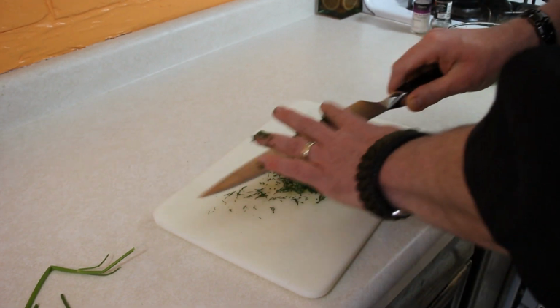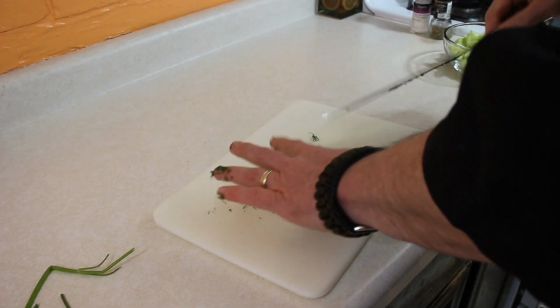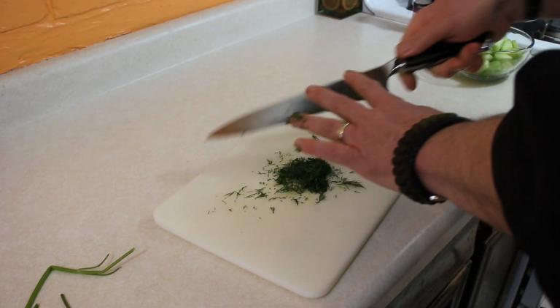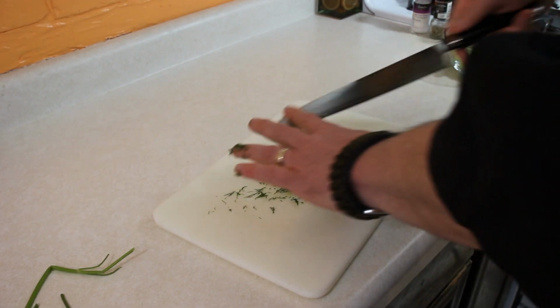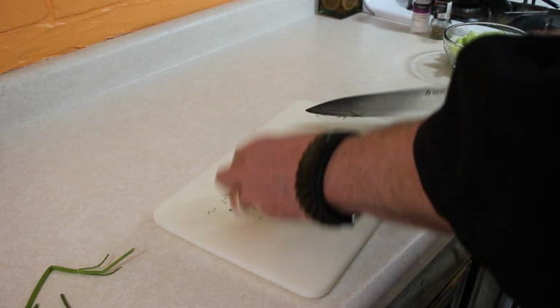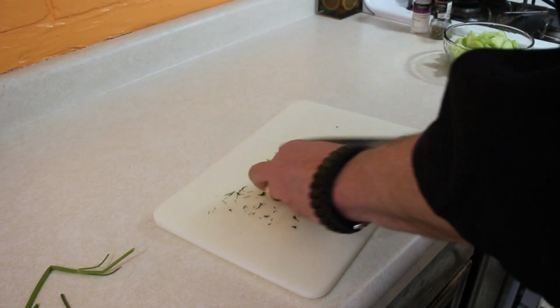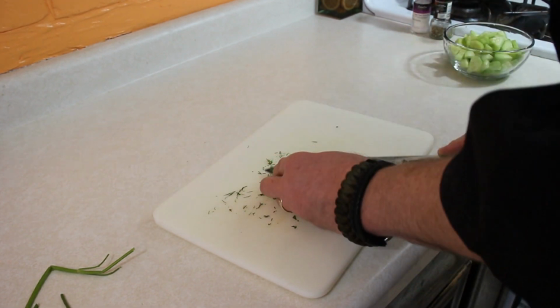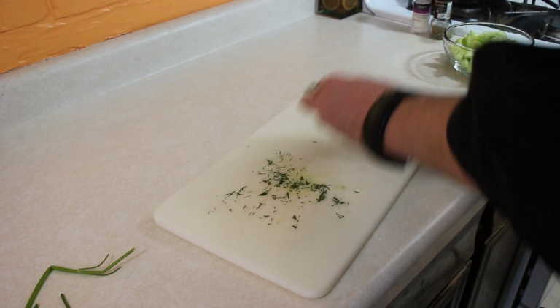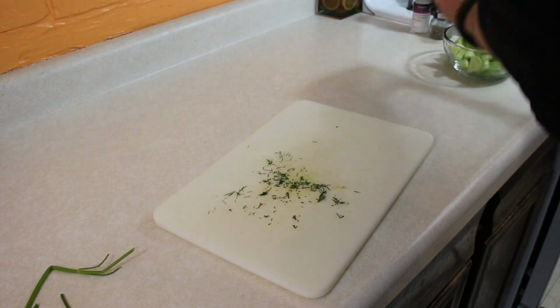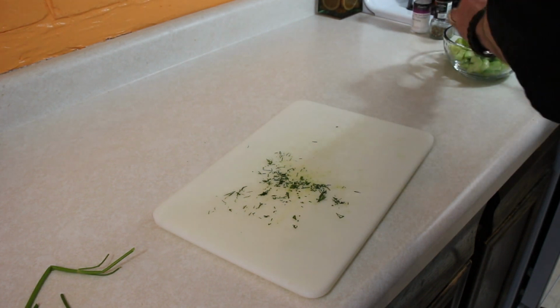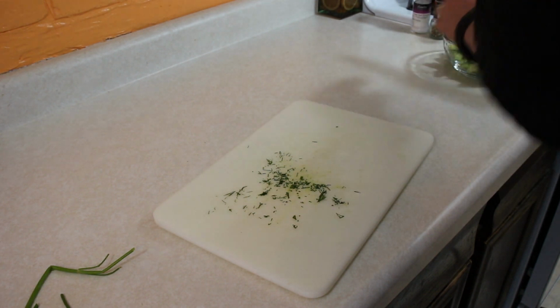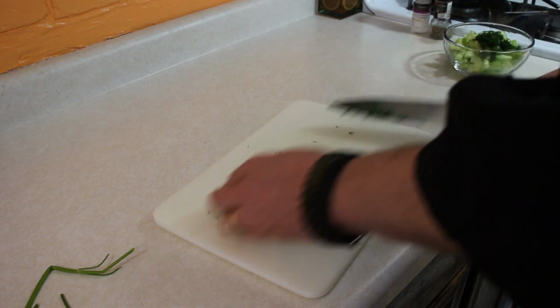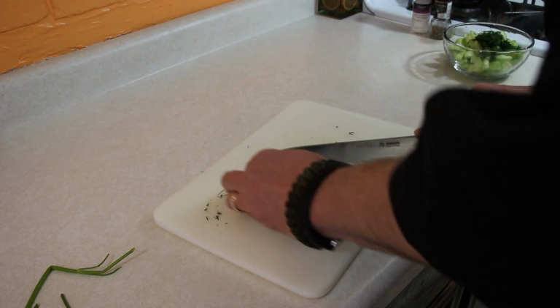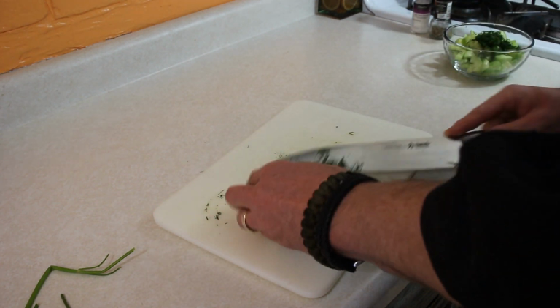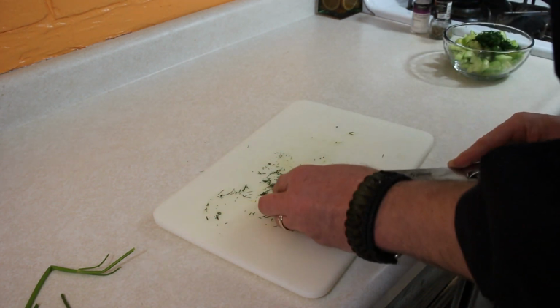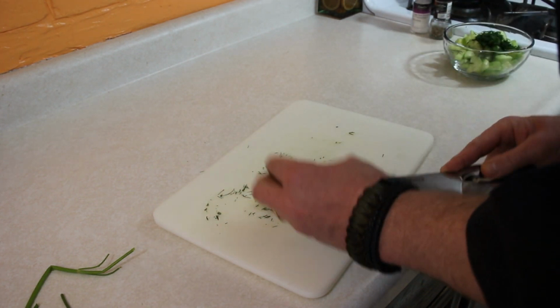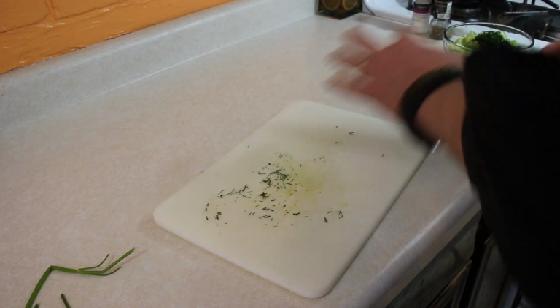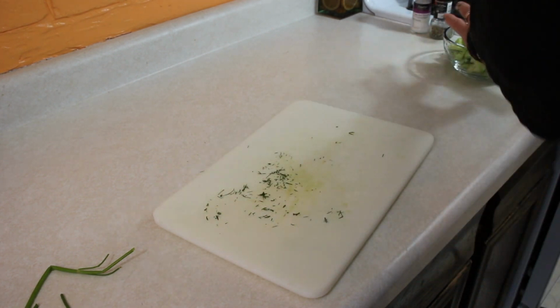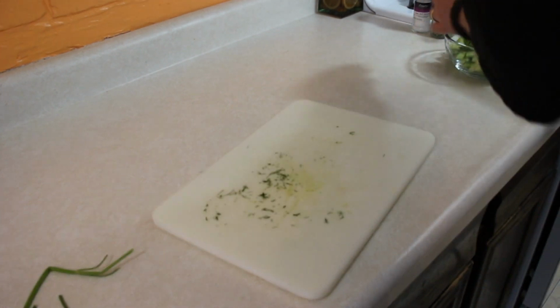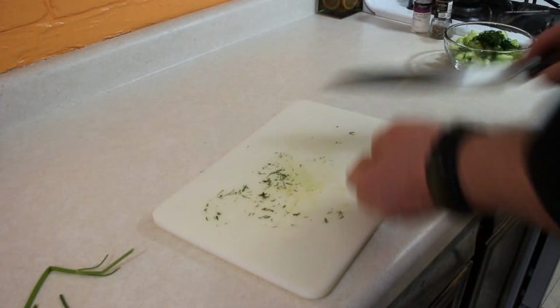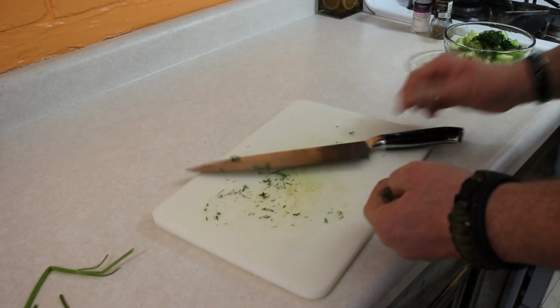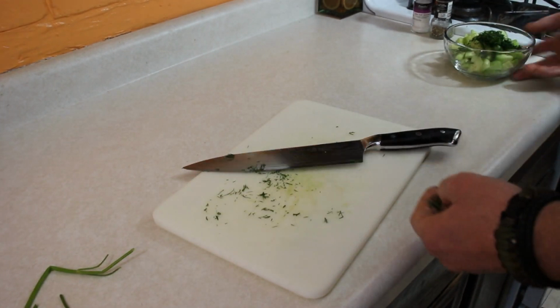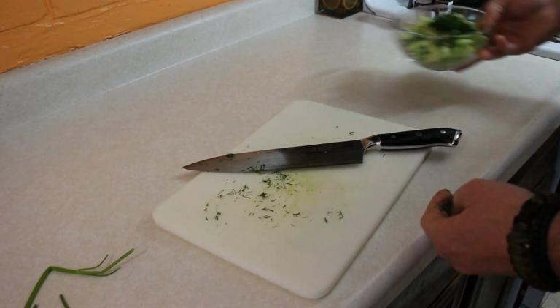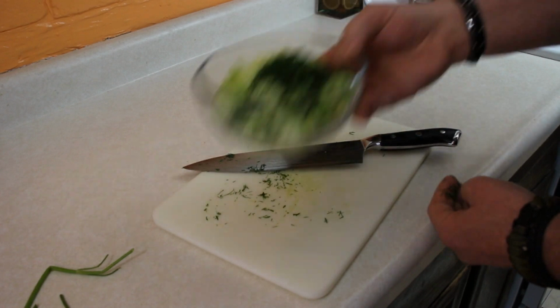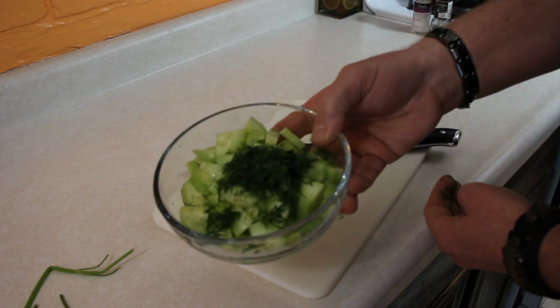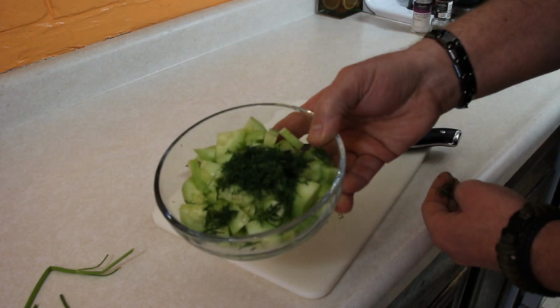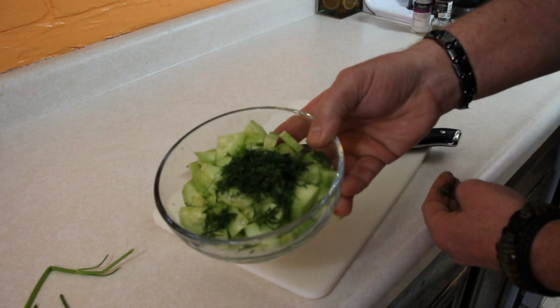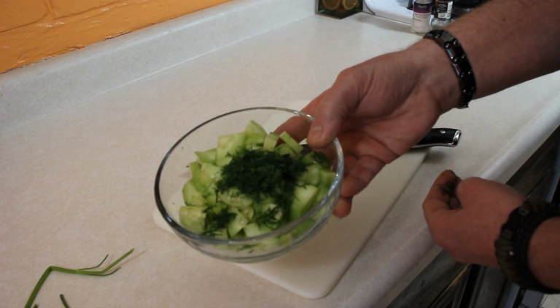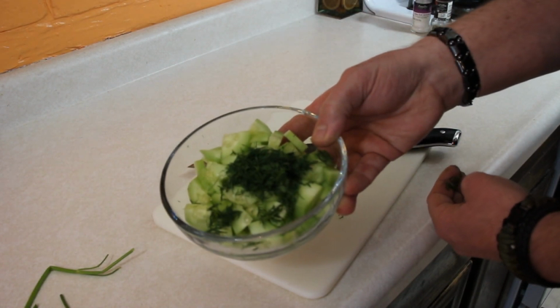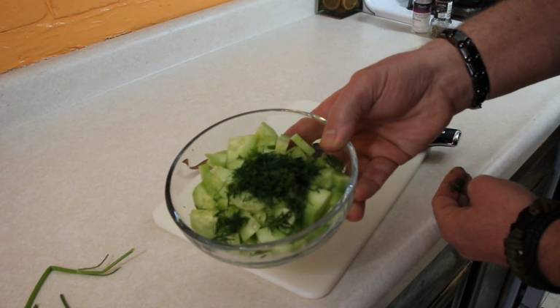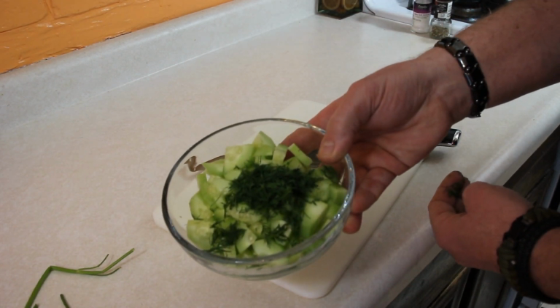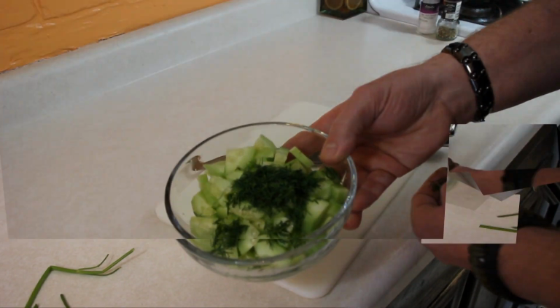Since we're adding the cucumbers and the dill at the same time, I'm just going to go ahead and put them in together. That's all the prep we've got — let's go back to our frying pan.